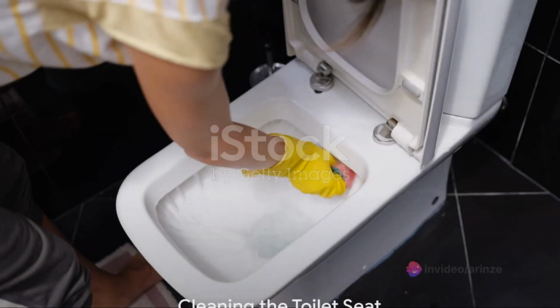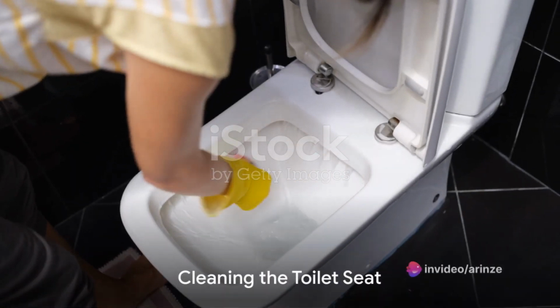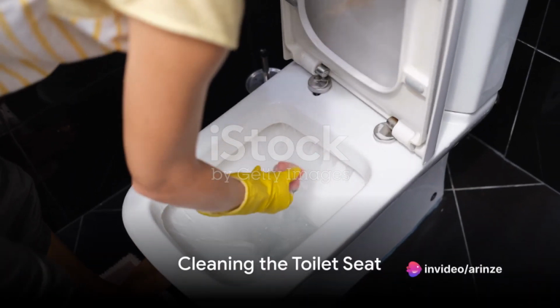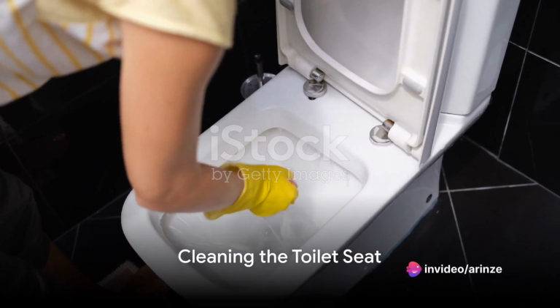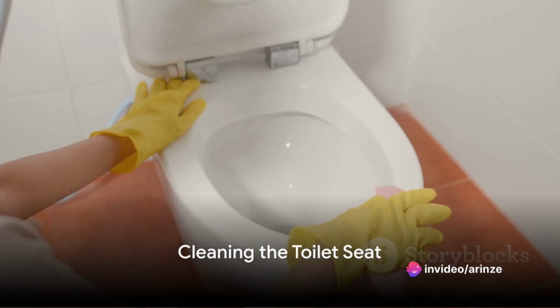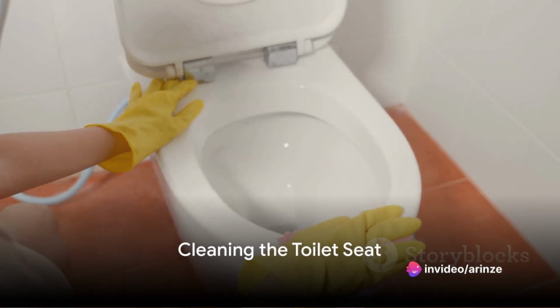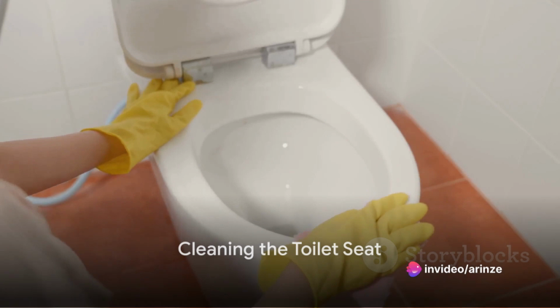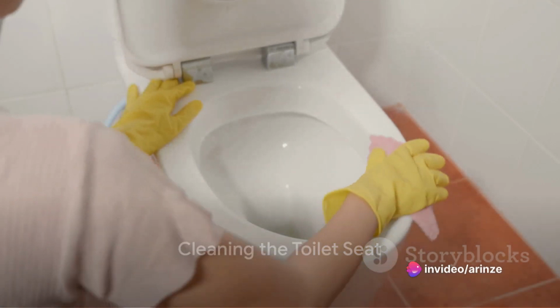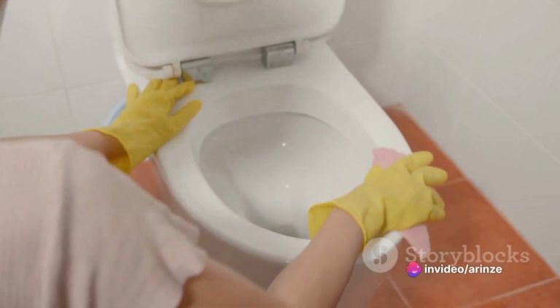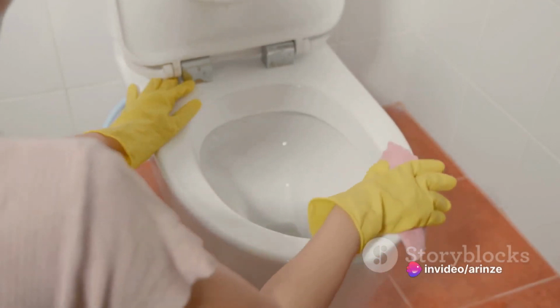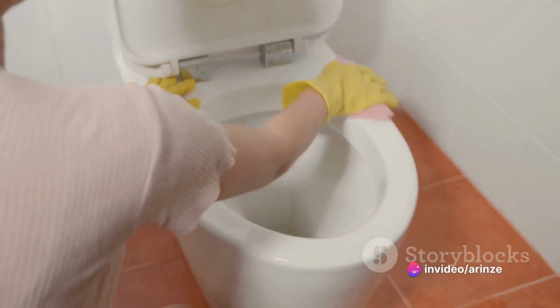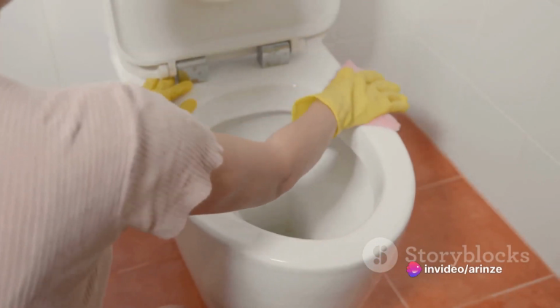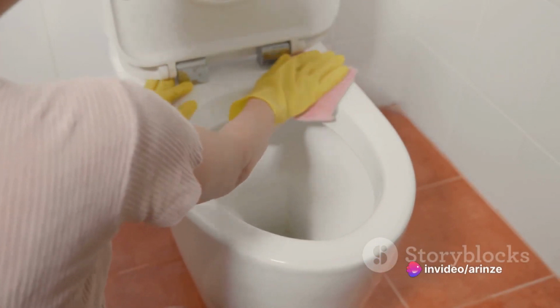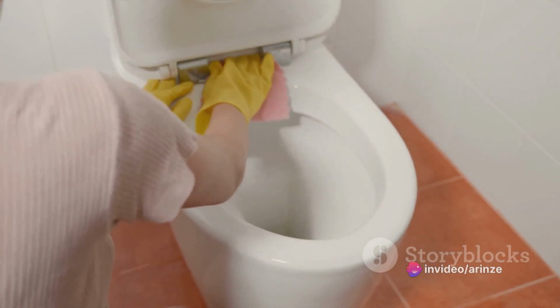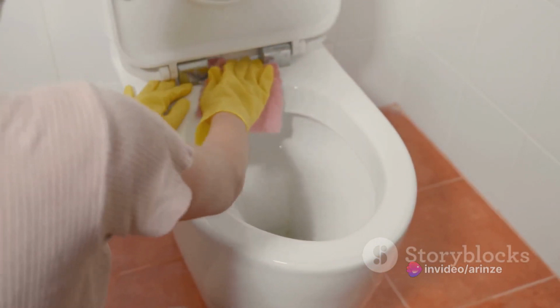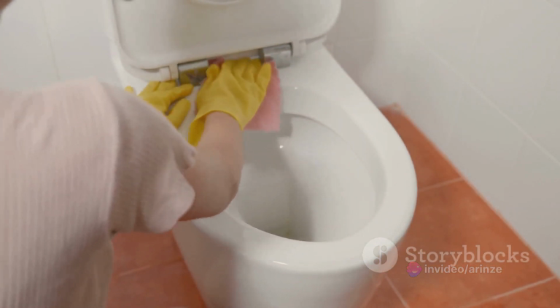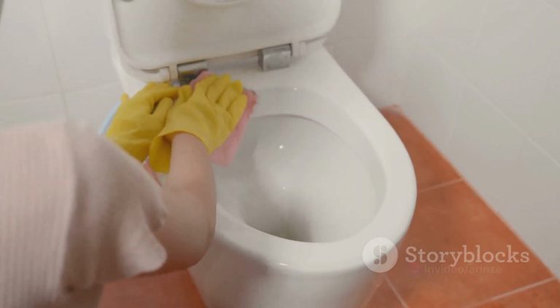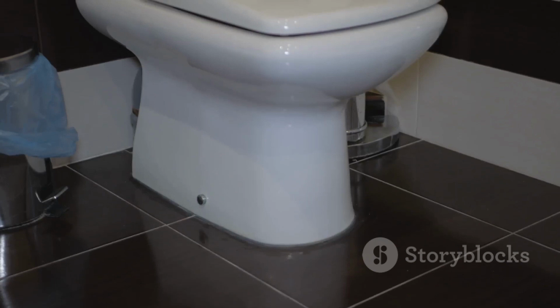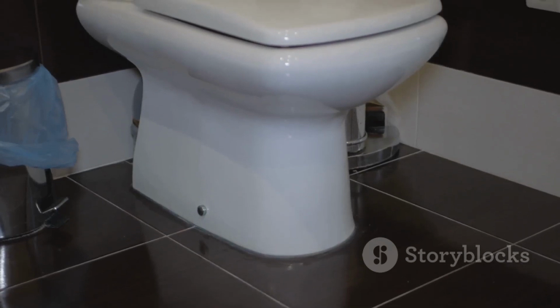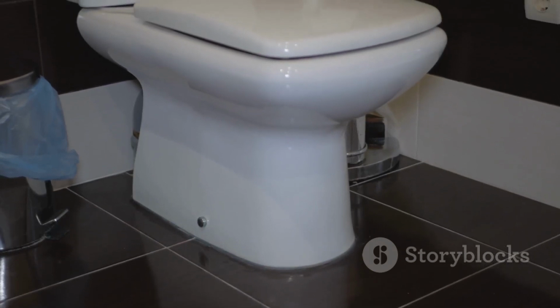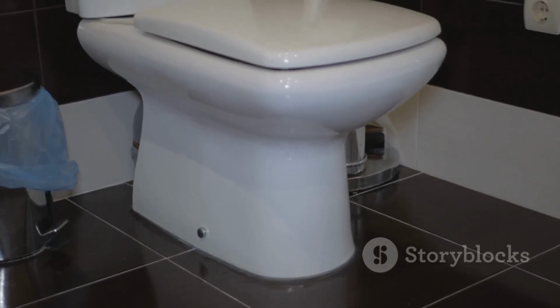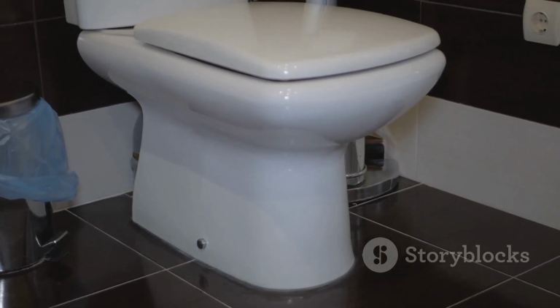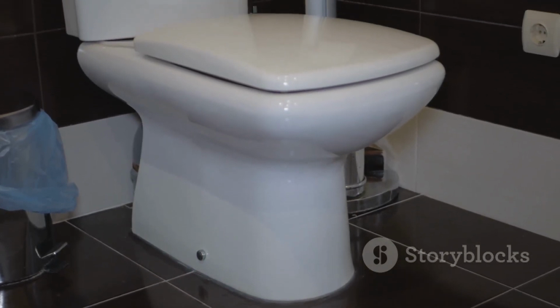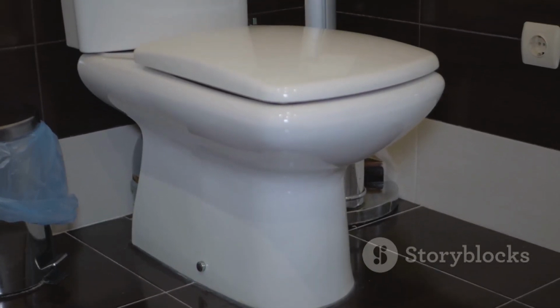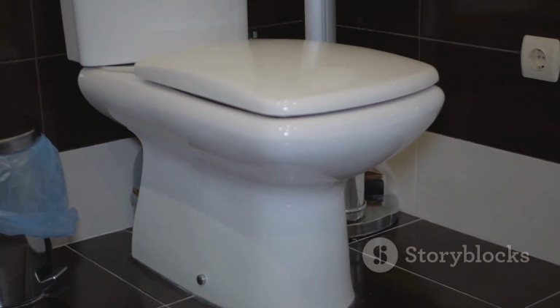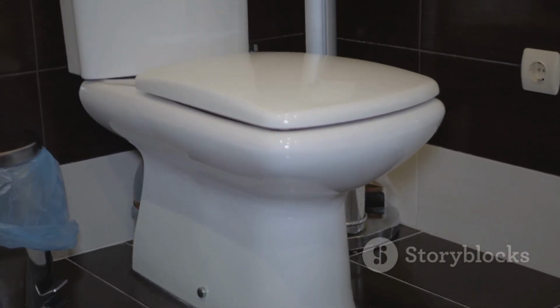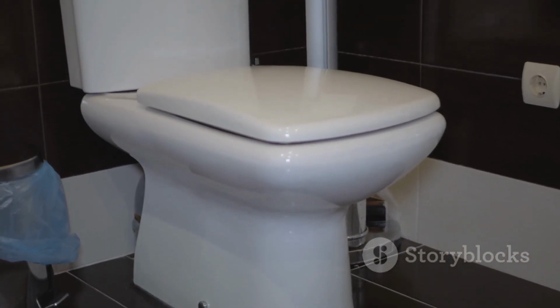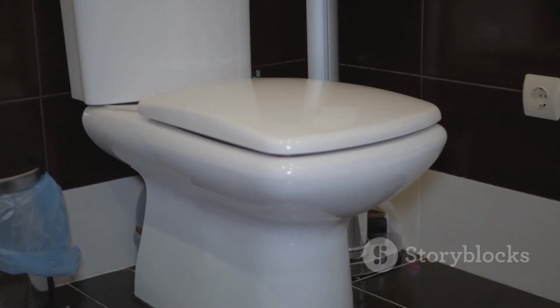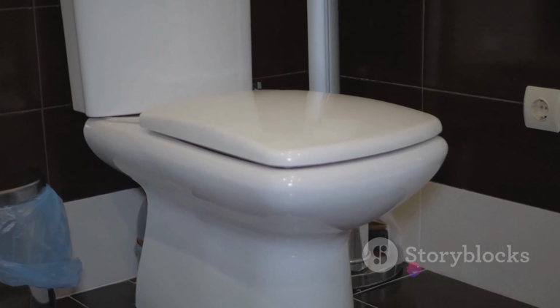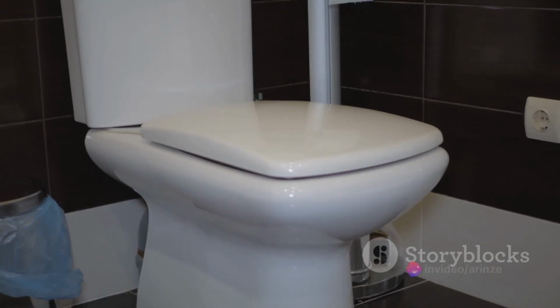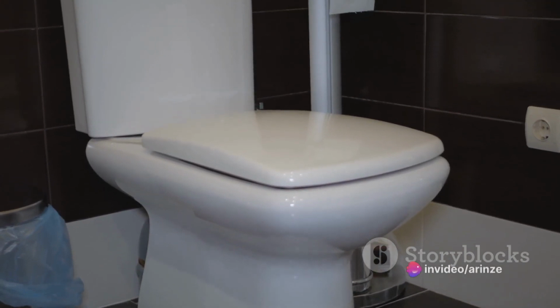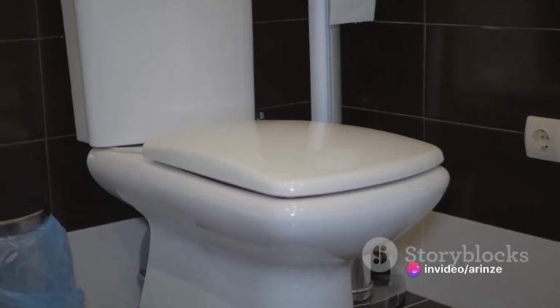Next, approach the toilet. If the toilet seat is not clean, take a moment to clean it using toilet paper or a sanitary wipe. In public restrooms, using a seat cover or creating one from toilet paper provides an additional layer of protection.